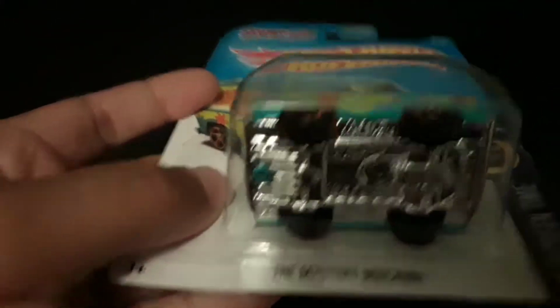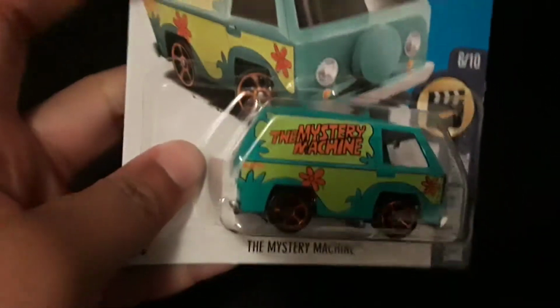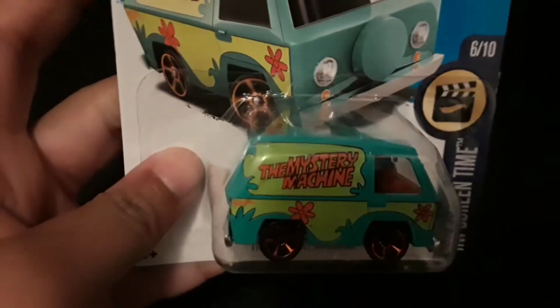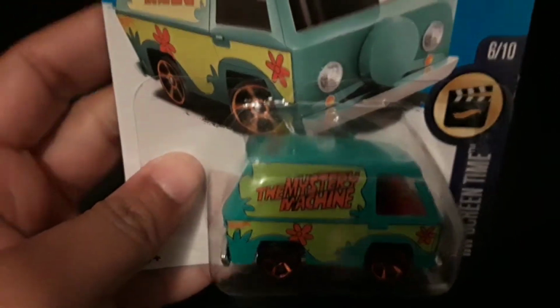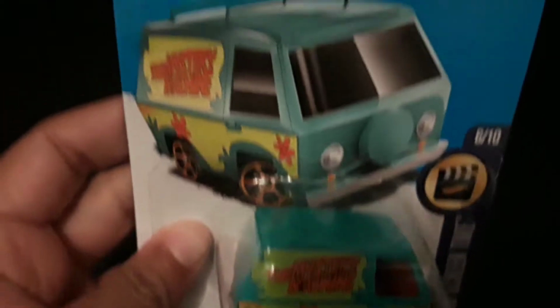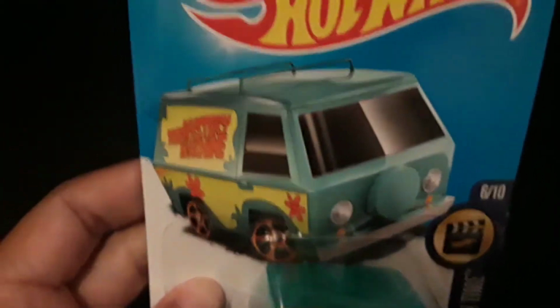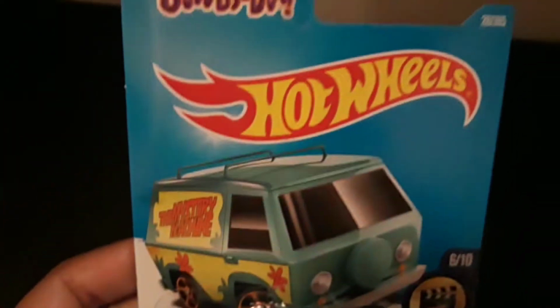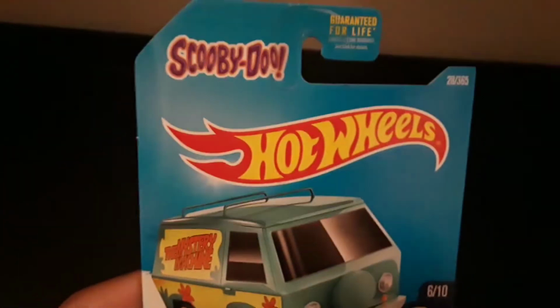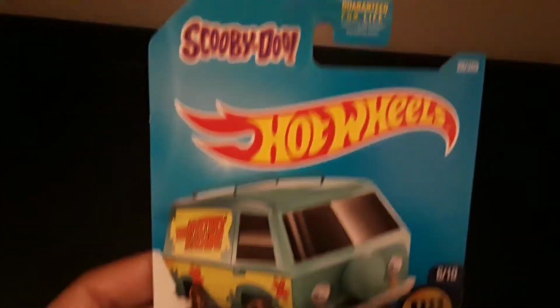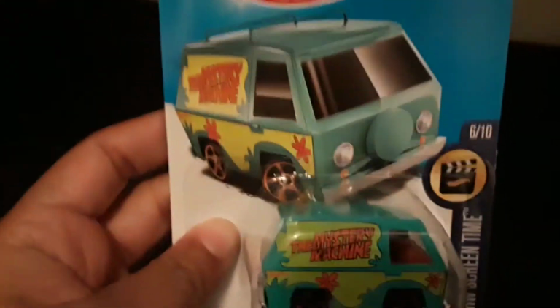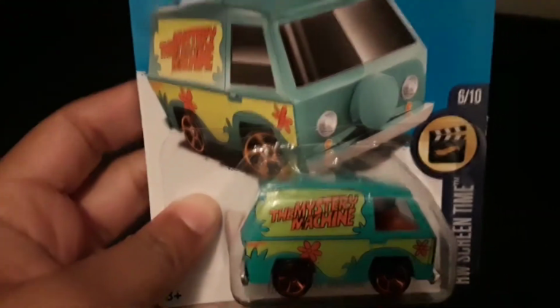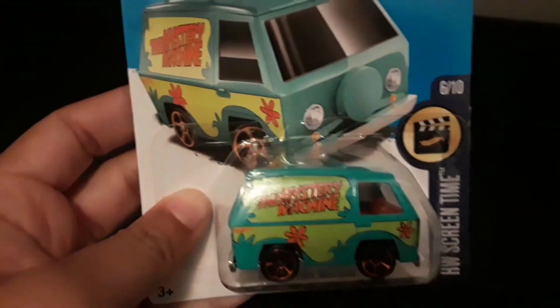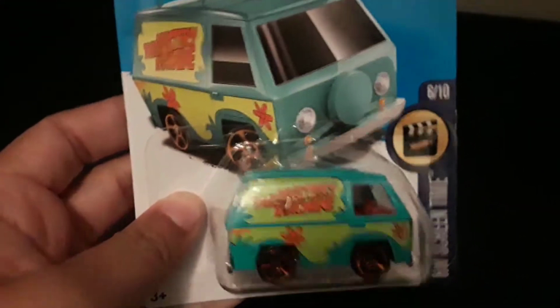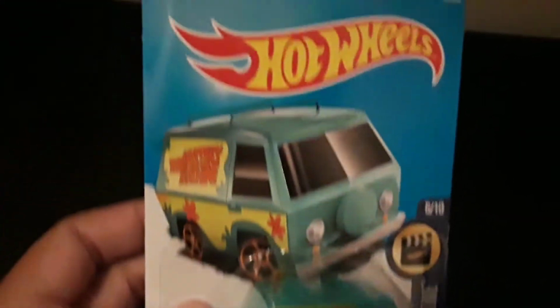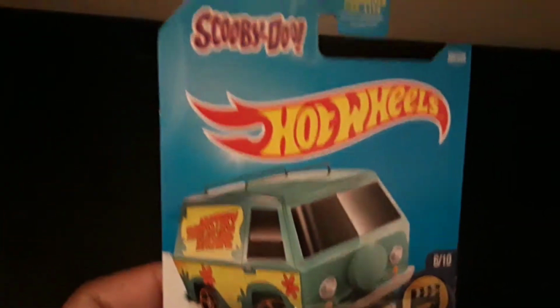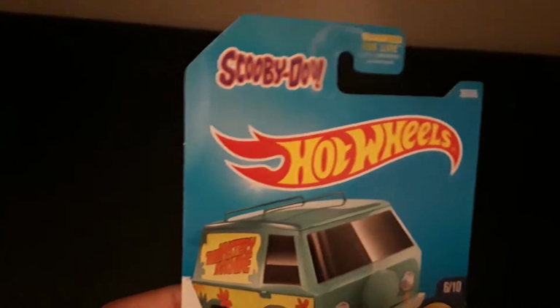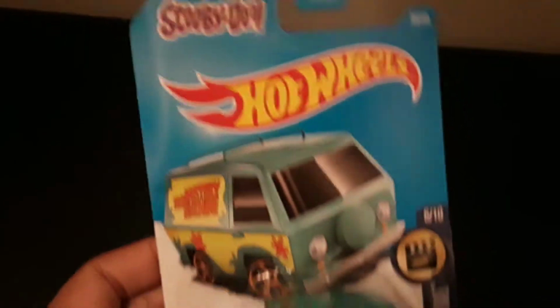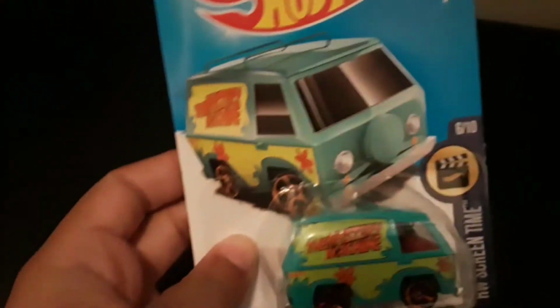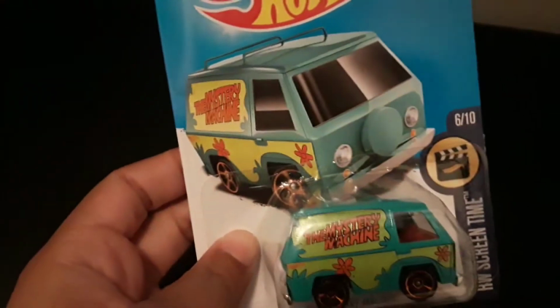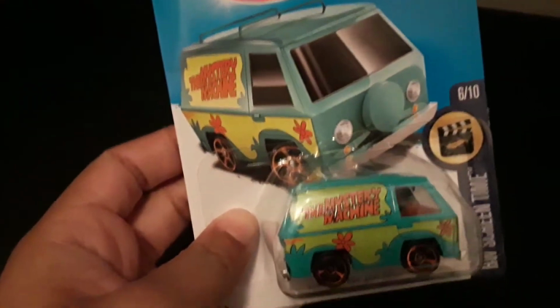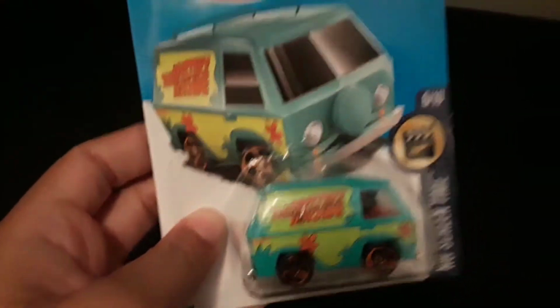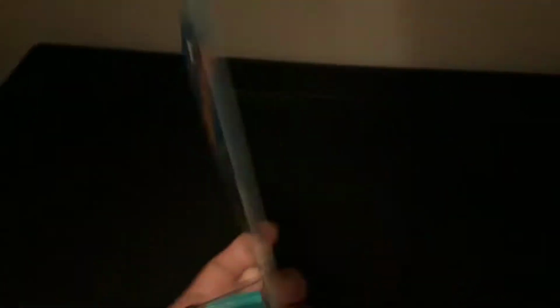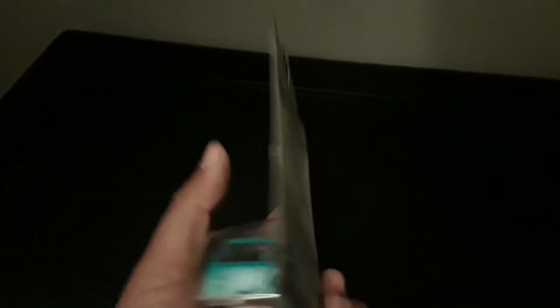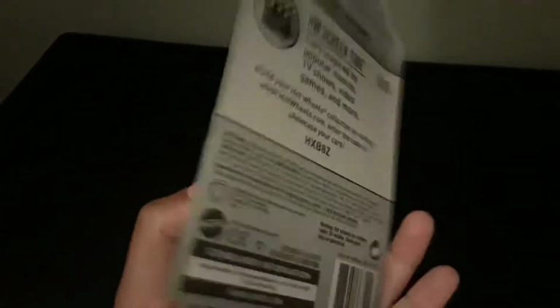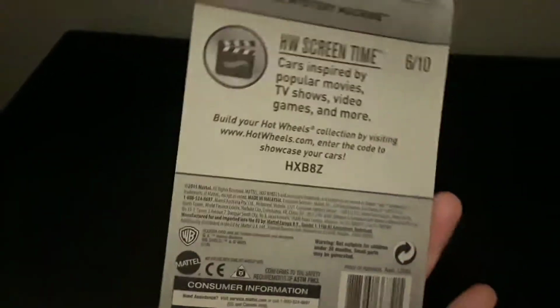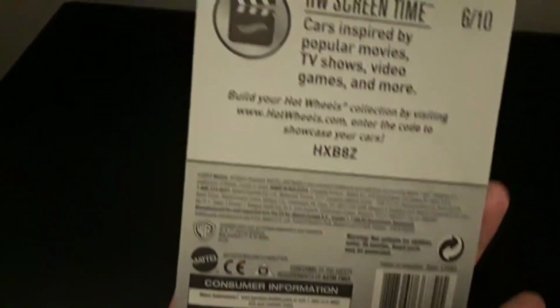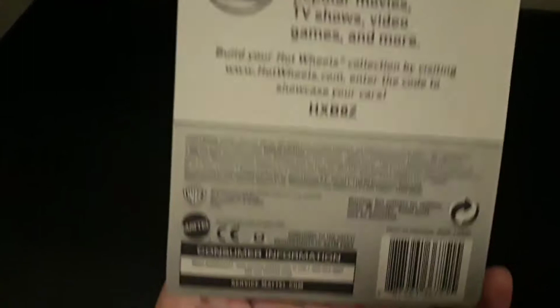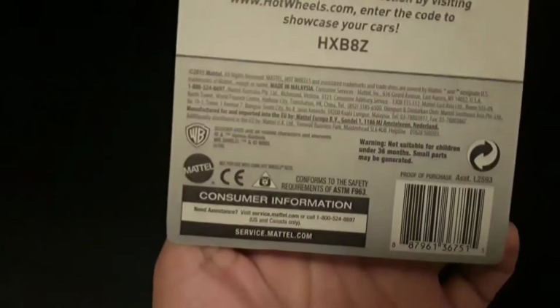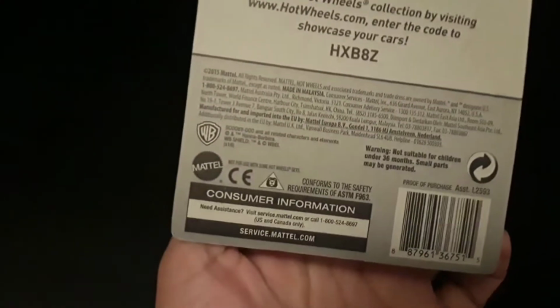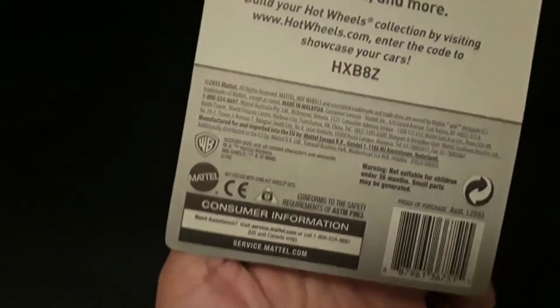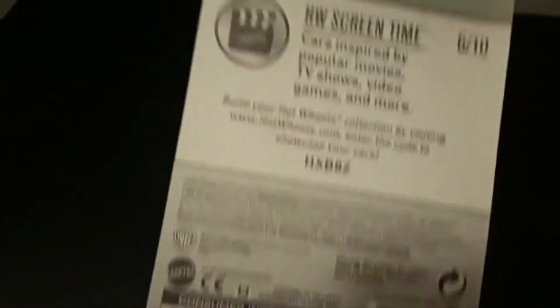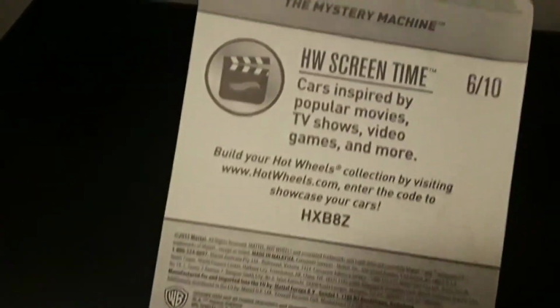I just think this is pretty neat, and seeing this Hot Wheels car here has now made me want to get into buying more and collecting them — not just any Hot Wheels car, but the ones that I find interesting.